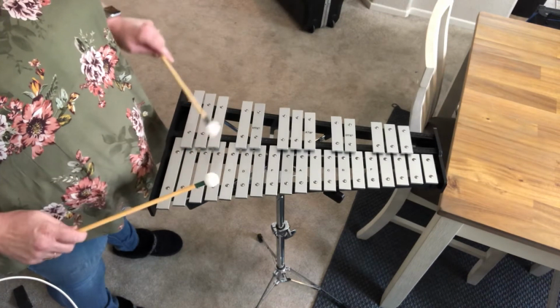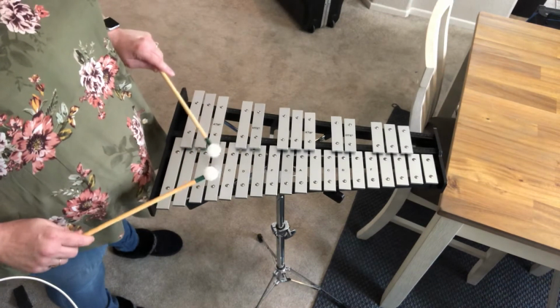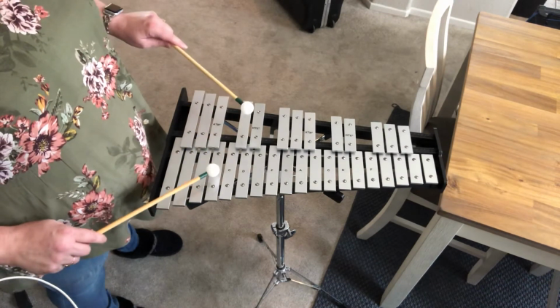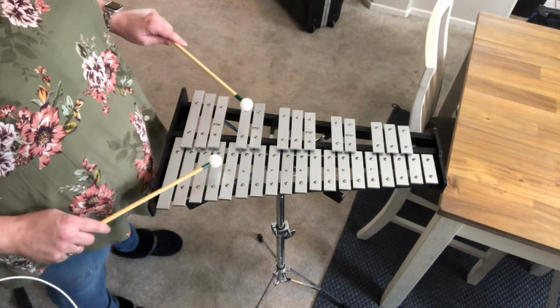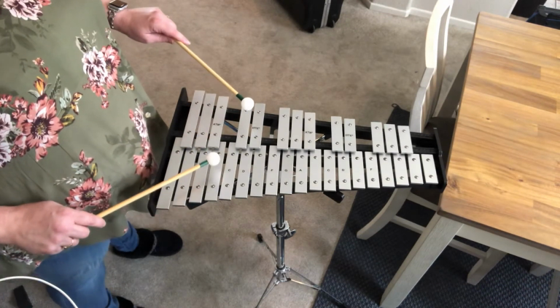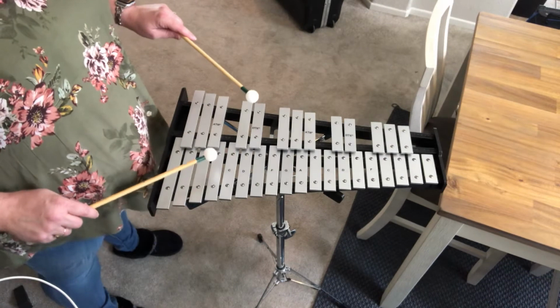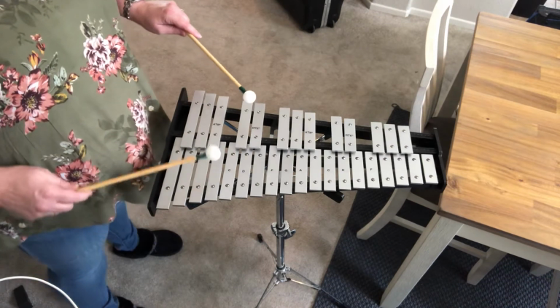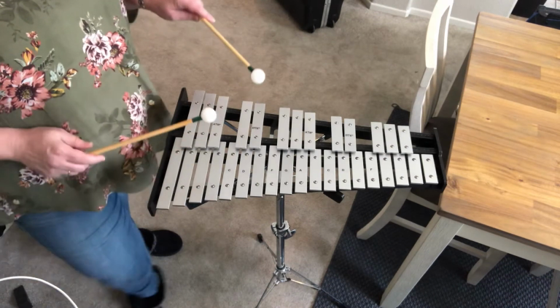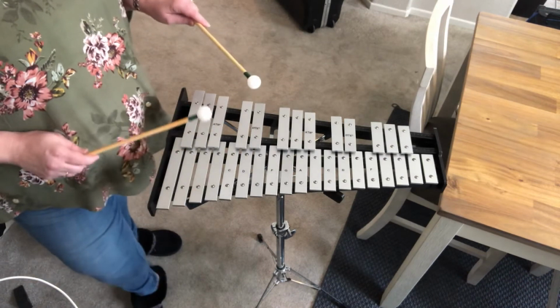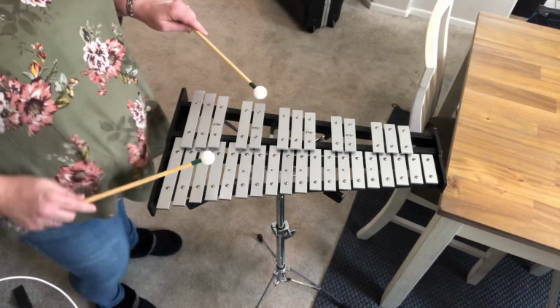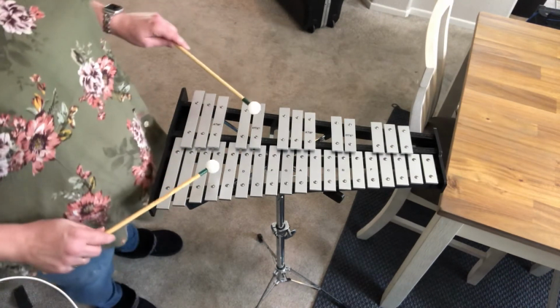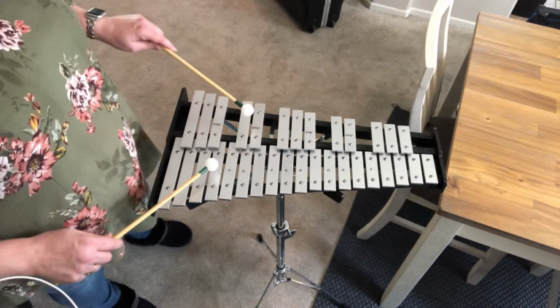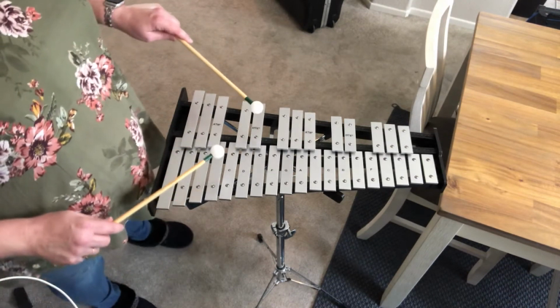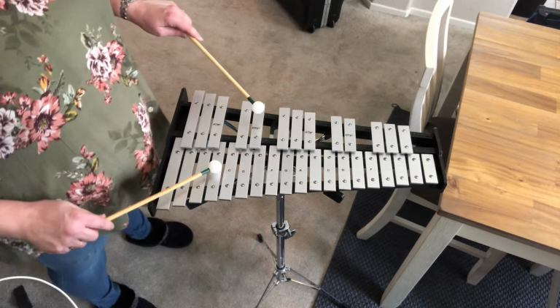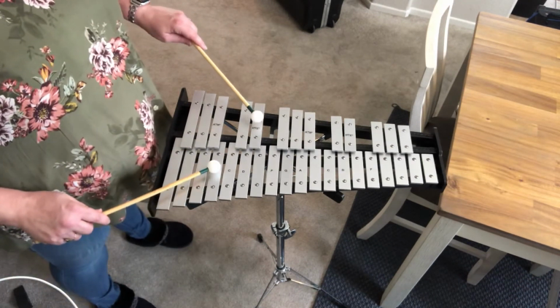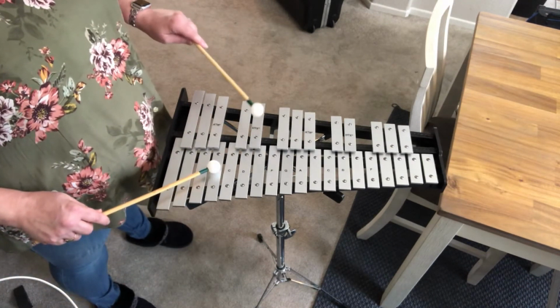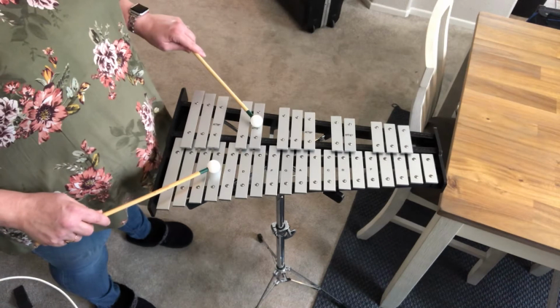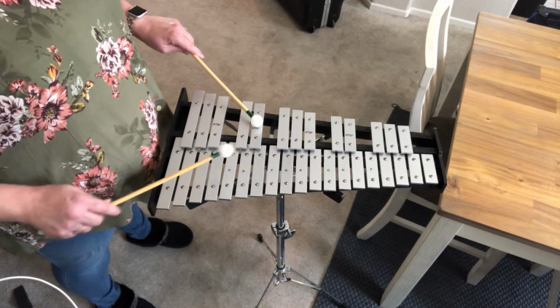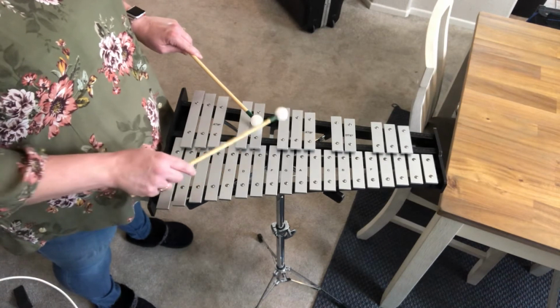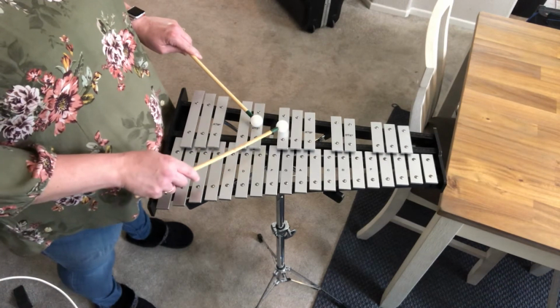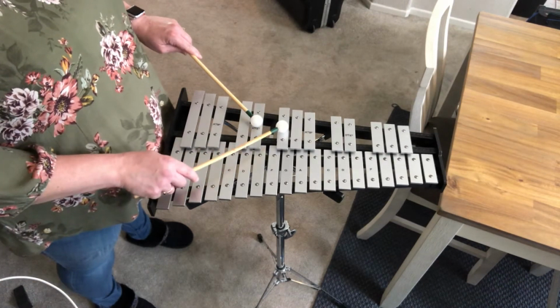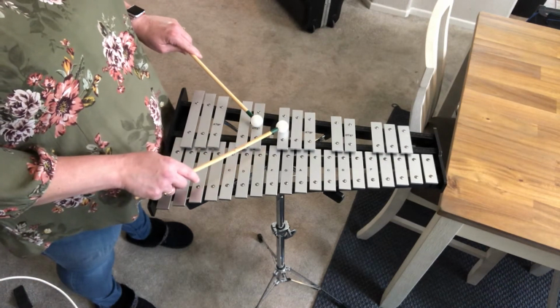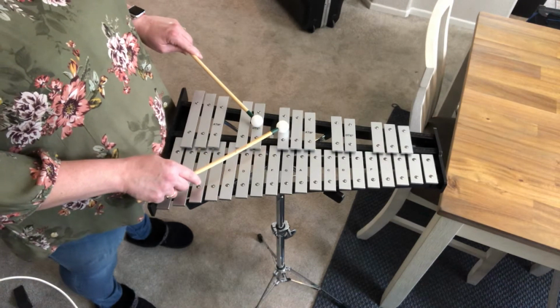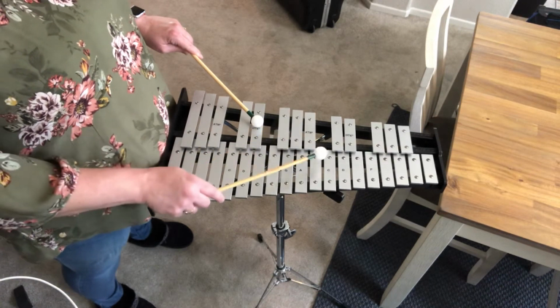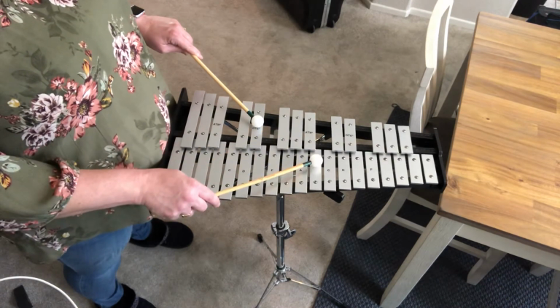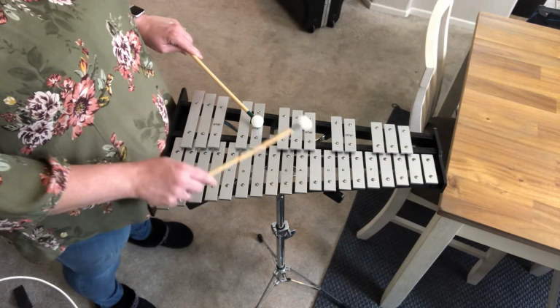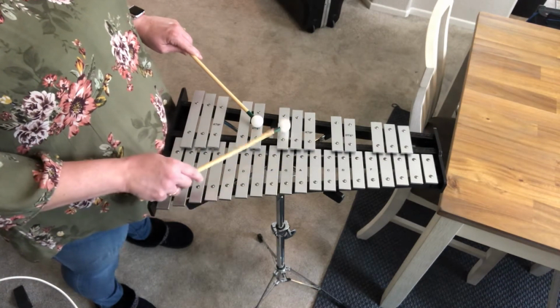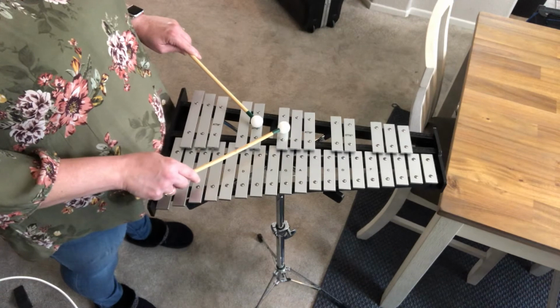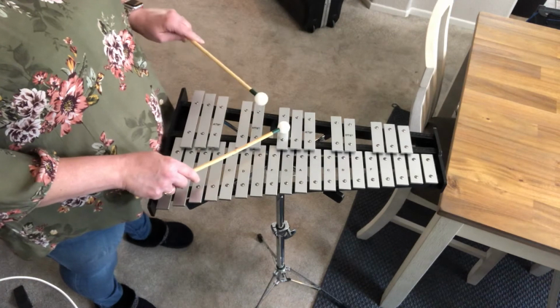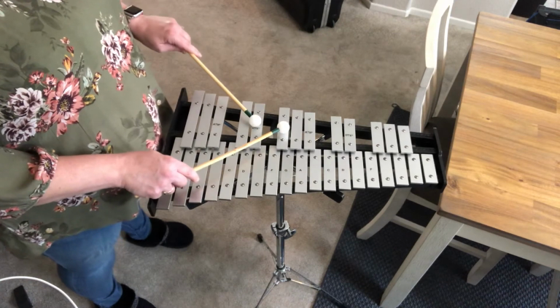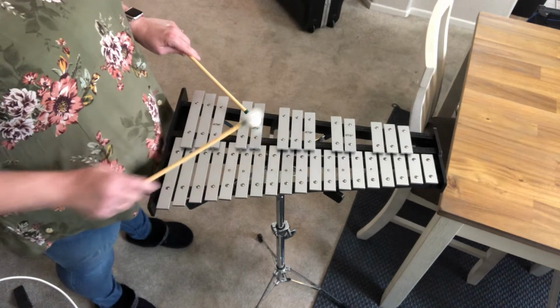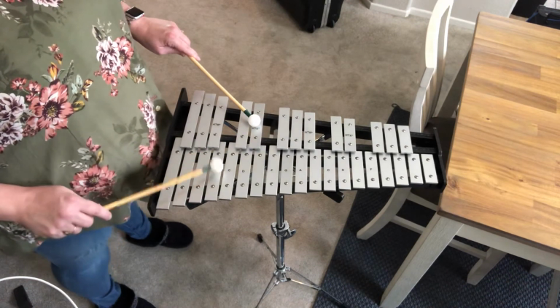The arpeggio is gonna be one, three, five, eight, five, three, one. So it'll be B, D sharp, F sharp, B, F sharp, D sharp, B.